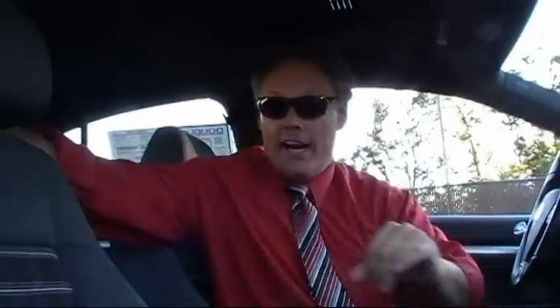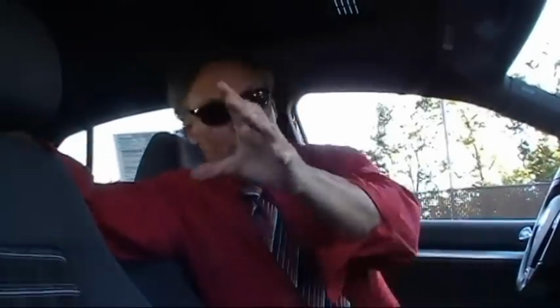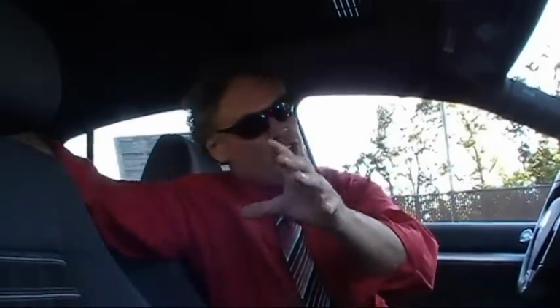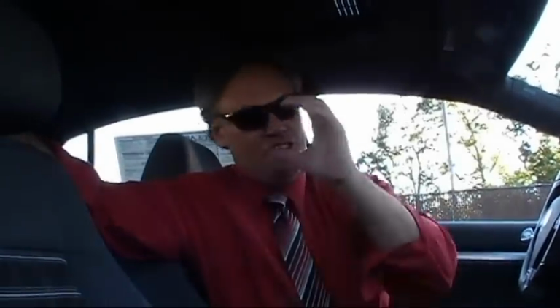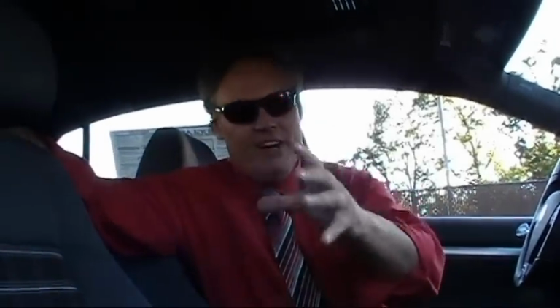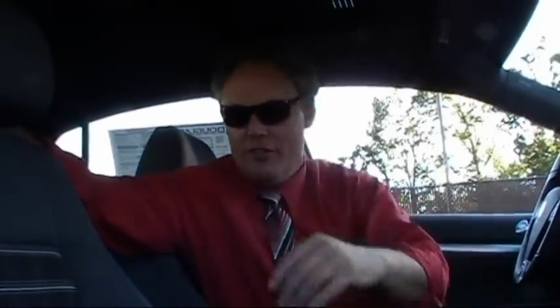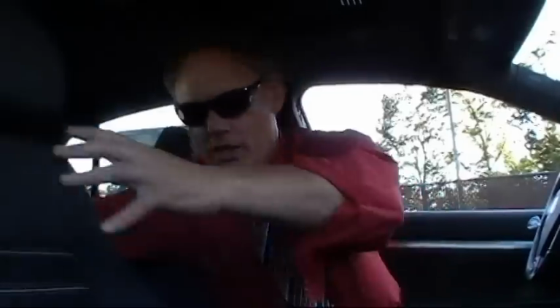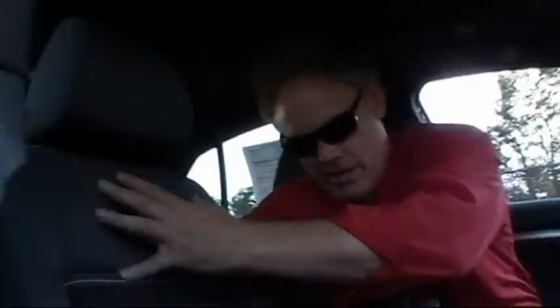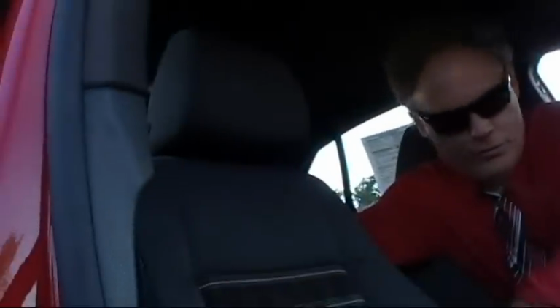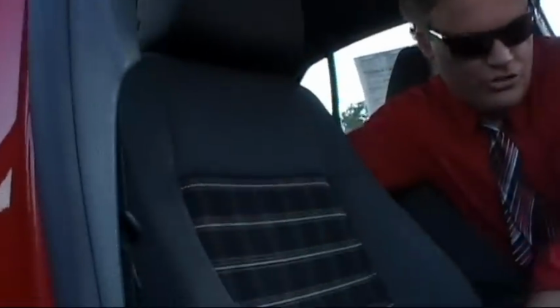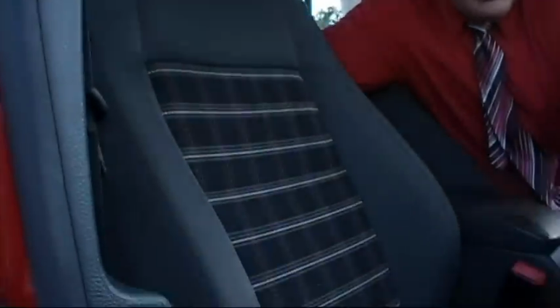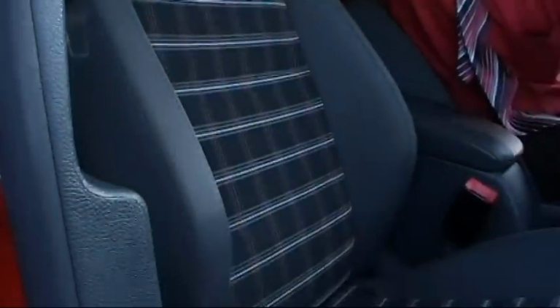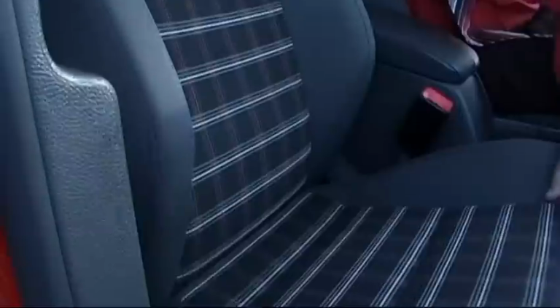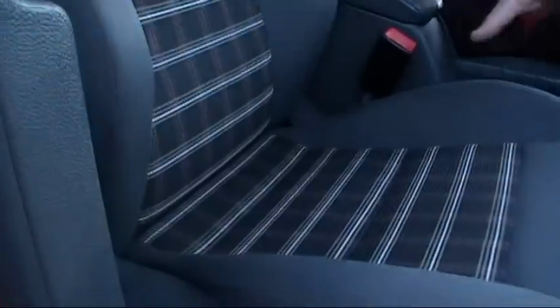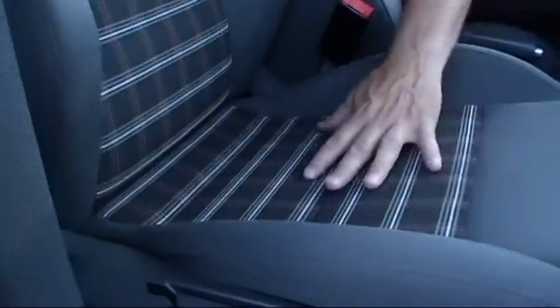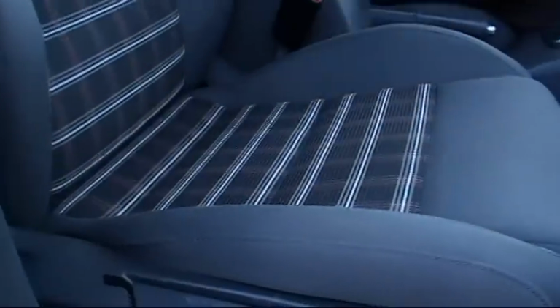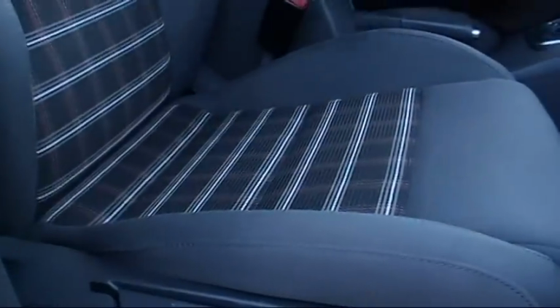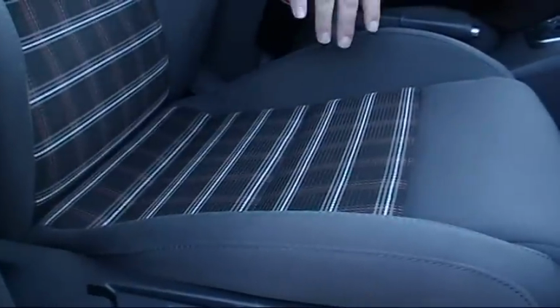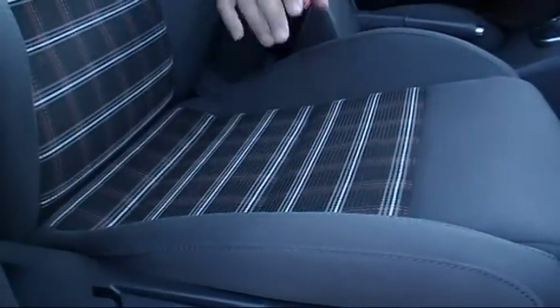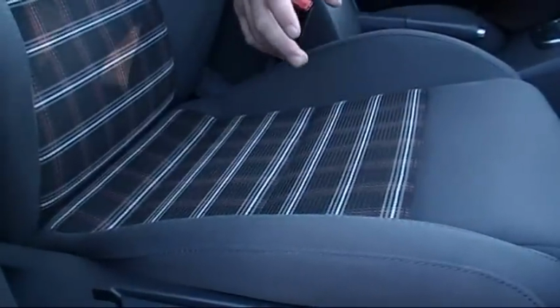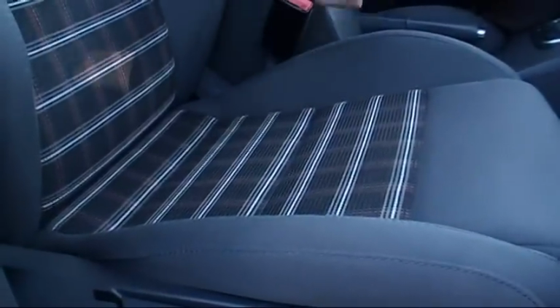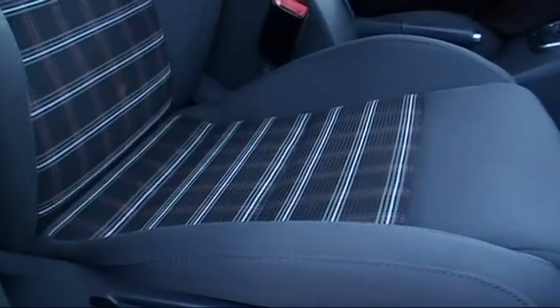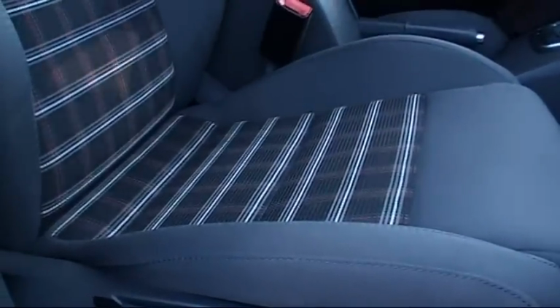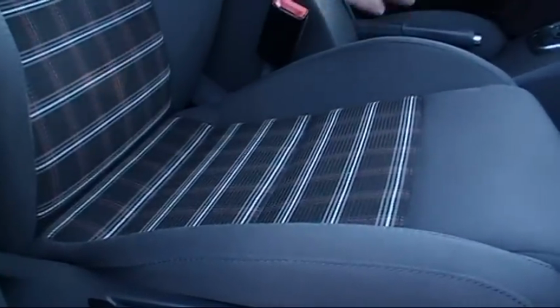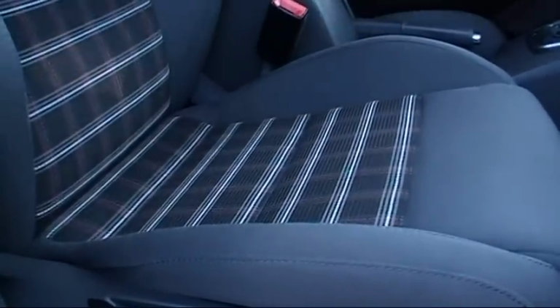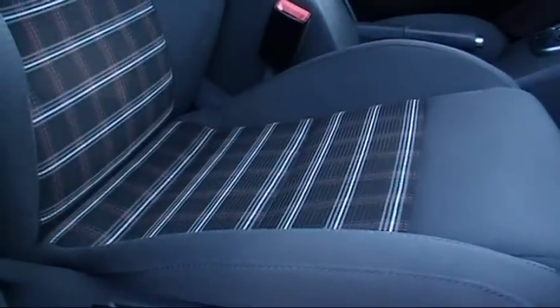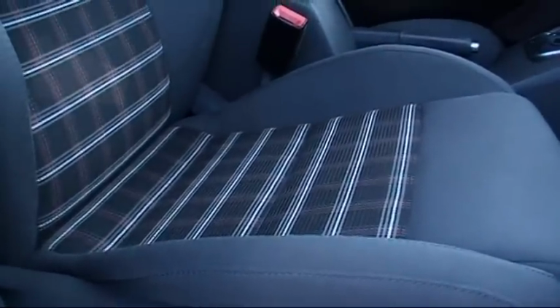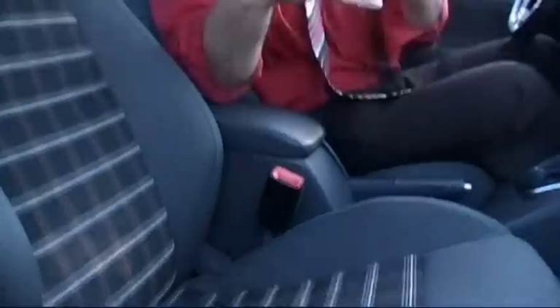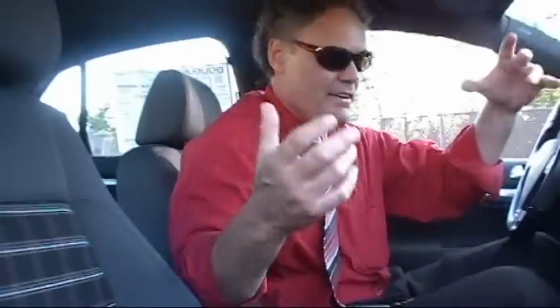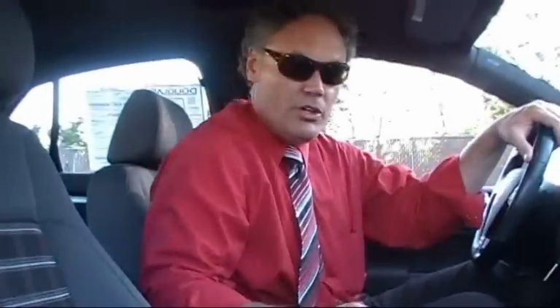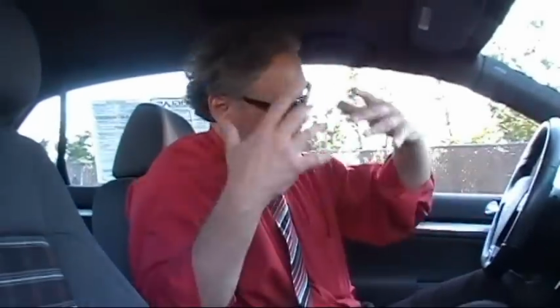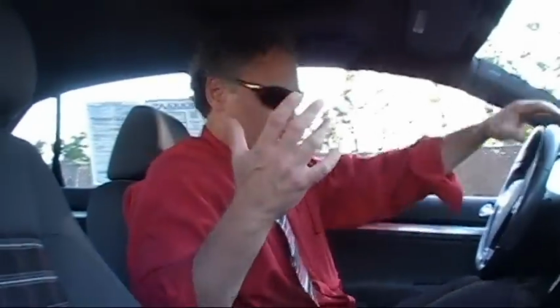Here on the side is an awesome GLI. Let's check it out. First off, look at the Interlagos velour seats — absolutely immaculate, and I do mean immaculate. No rips, no tears. It's a non-smoker's car, which is something I really dig when looking at a pre-owned car. No strange odor, no smell whatsoever.